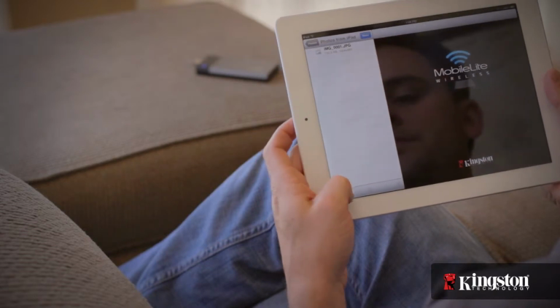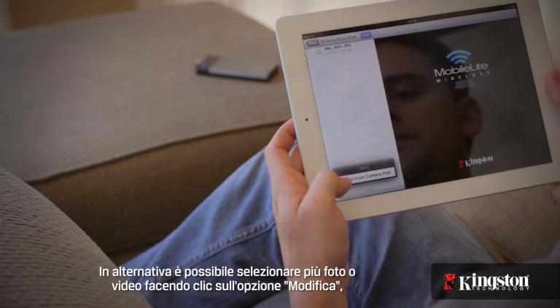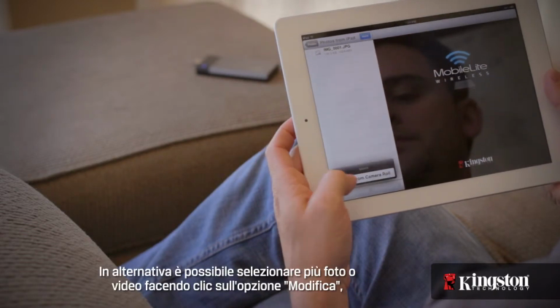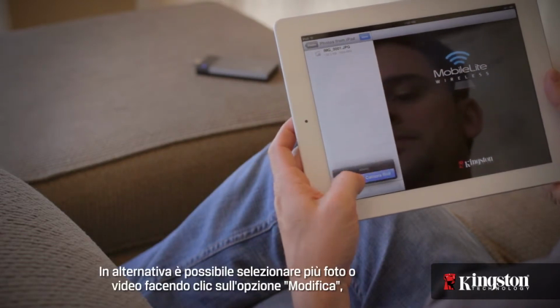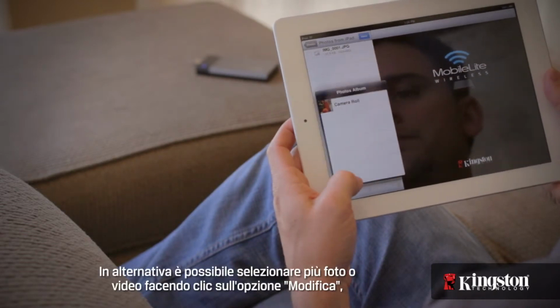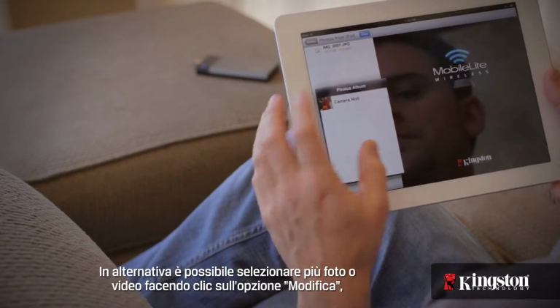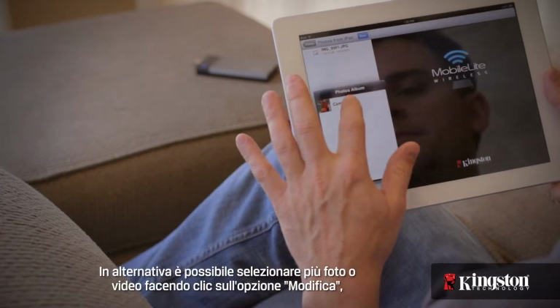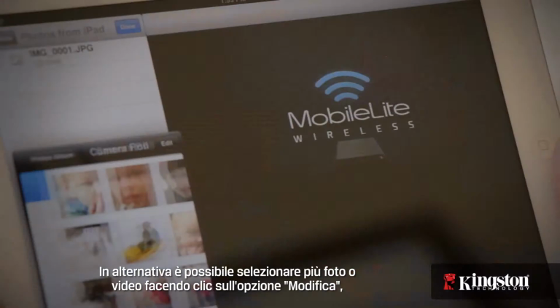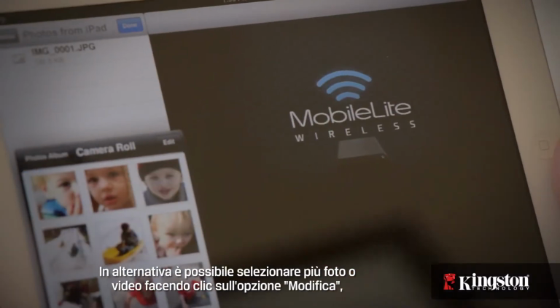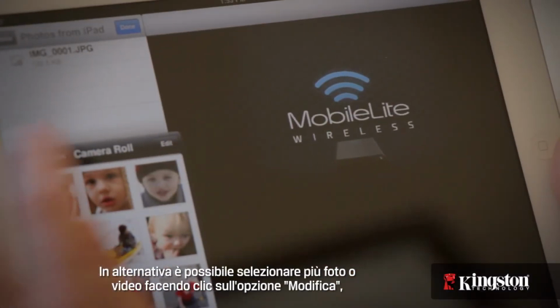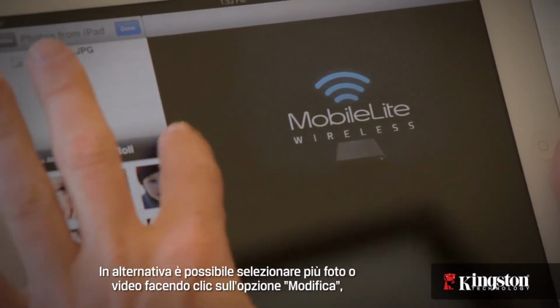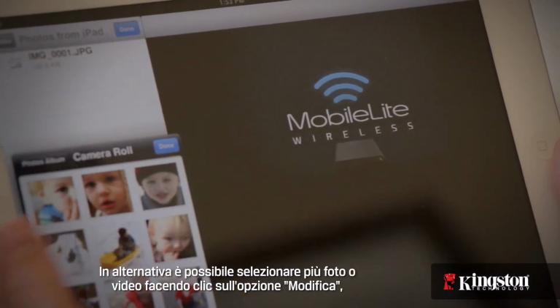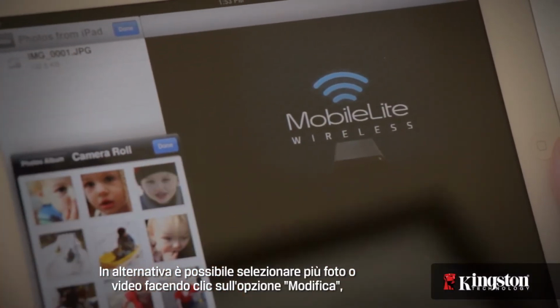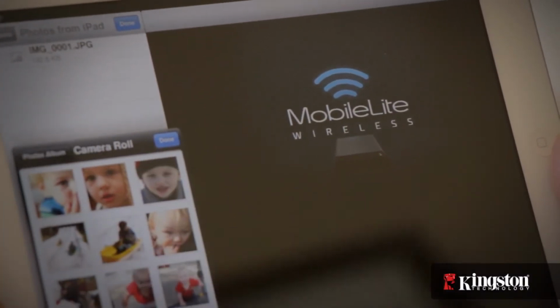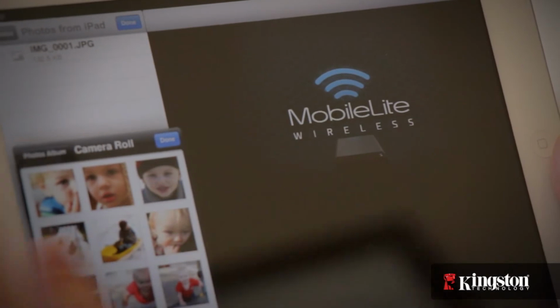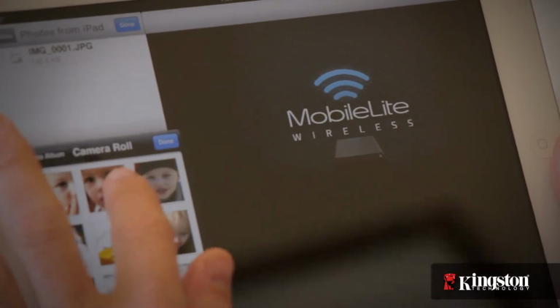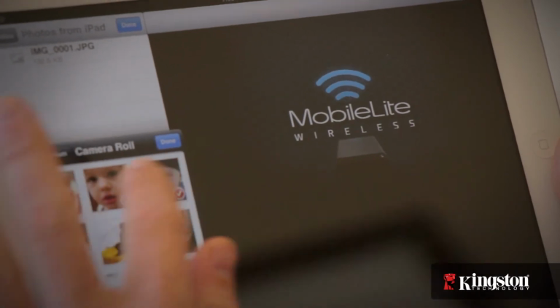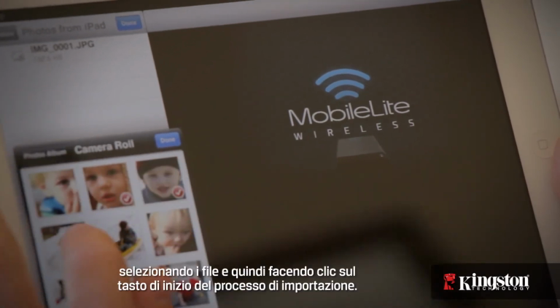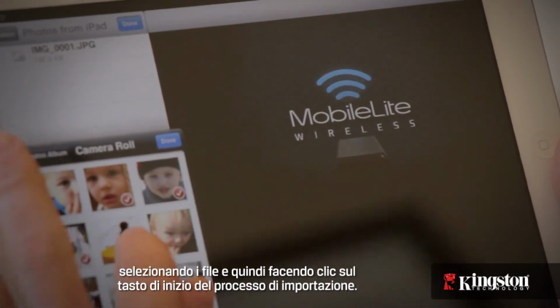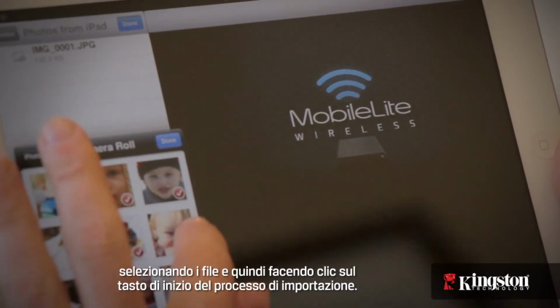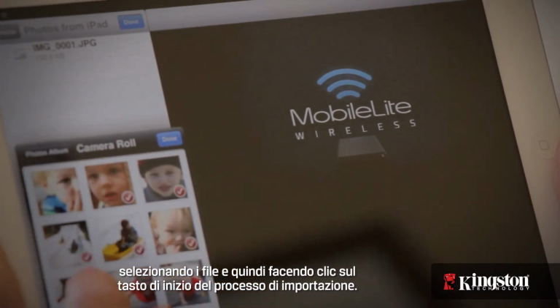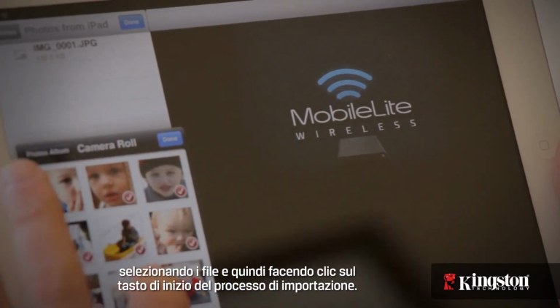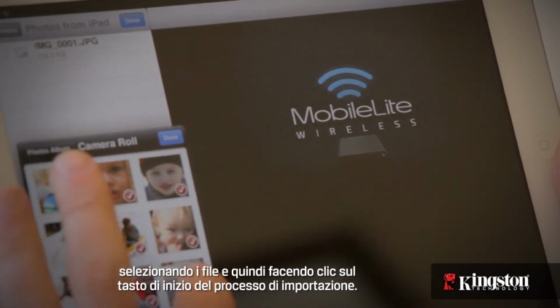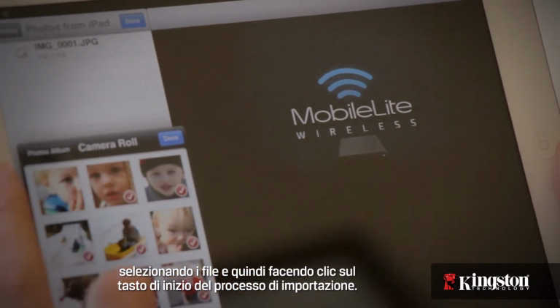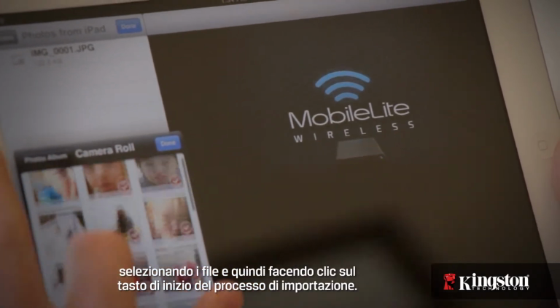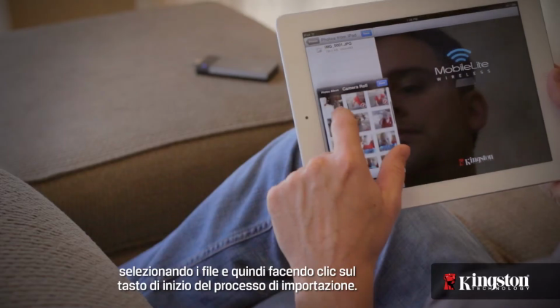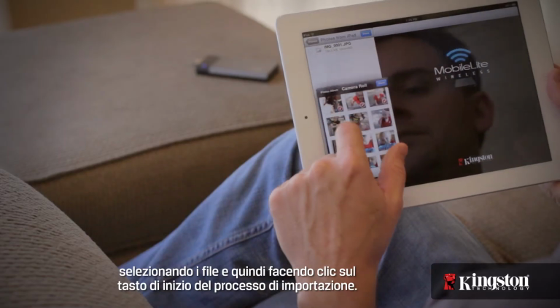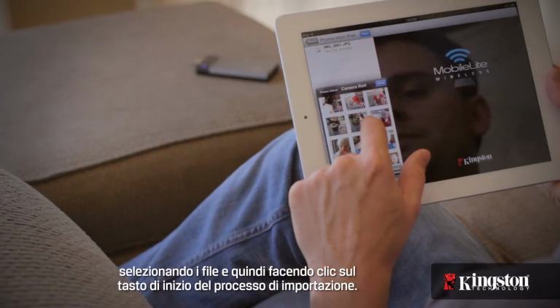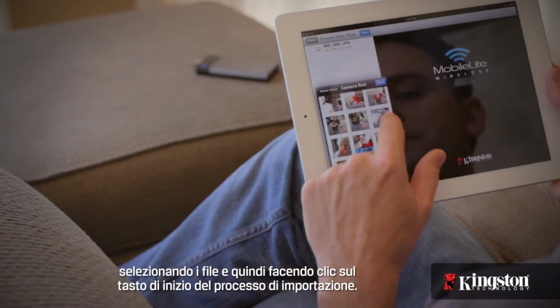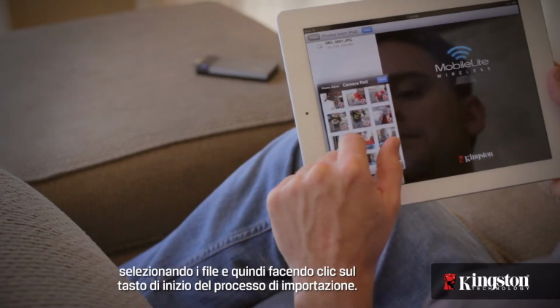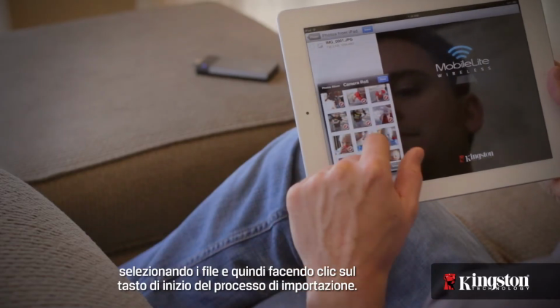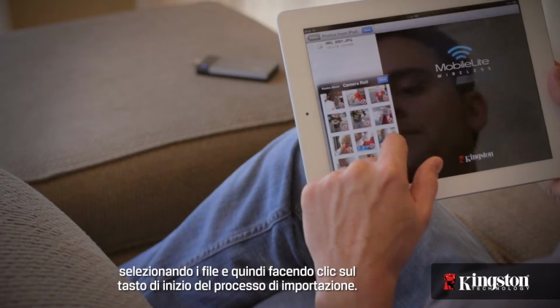Or you can choose to select multiple pictures and videos by tapping Edit, selecting the files, and then choose to start the import process.